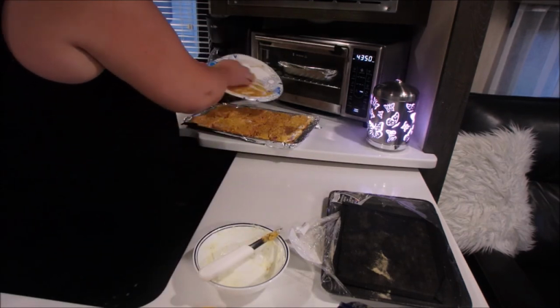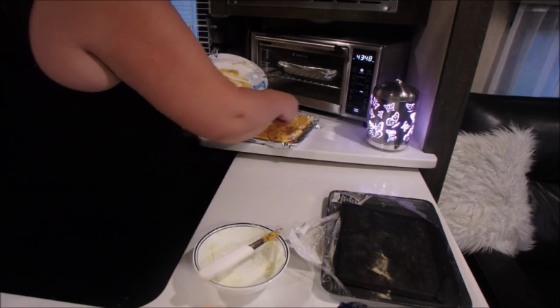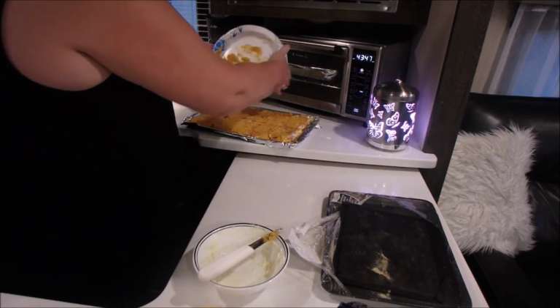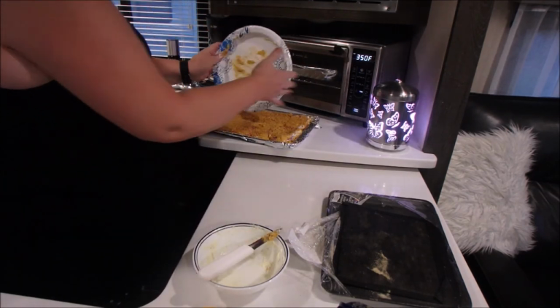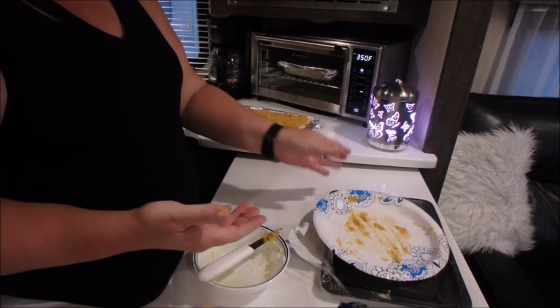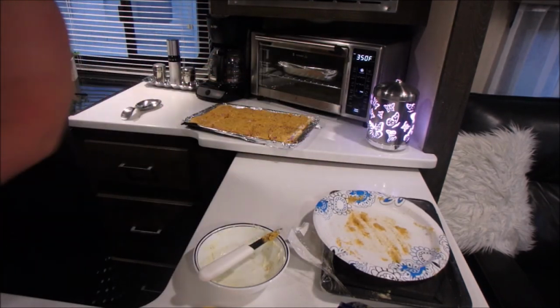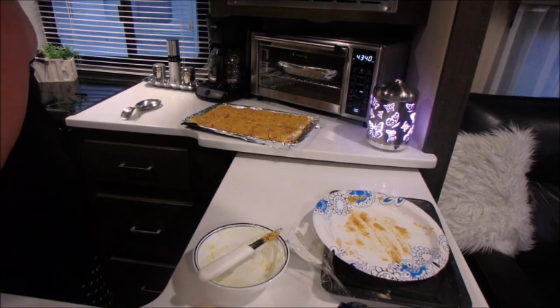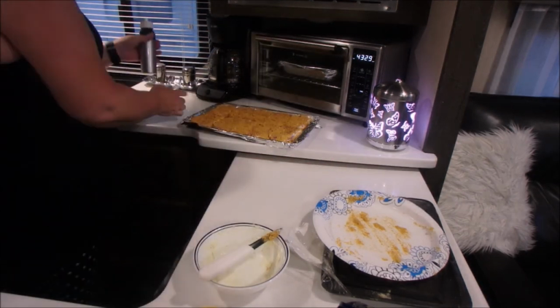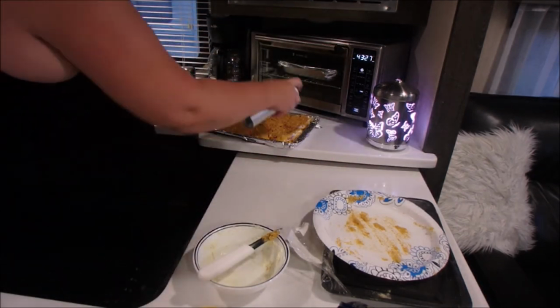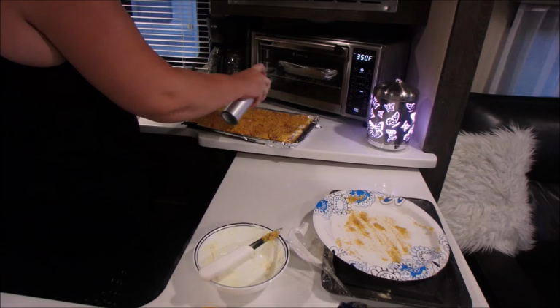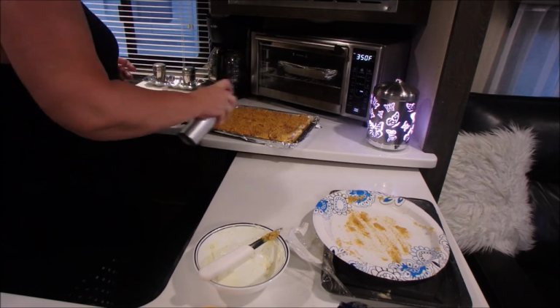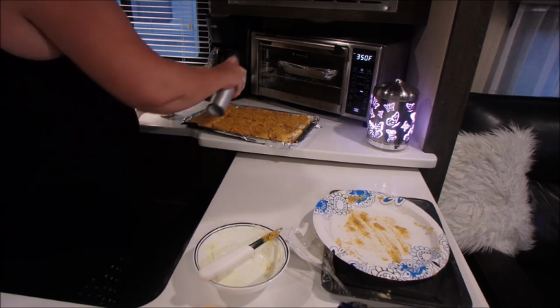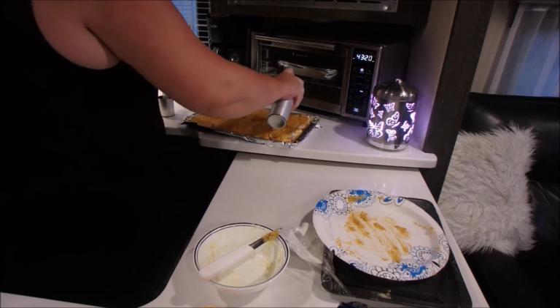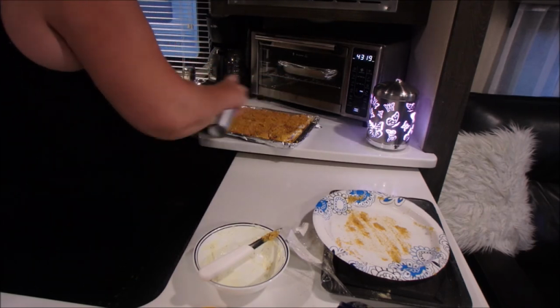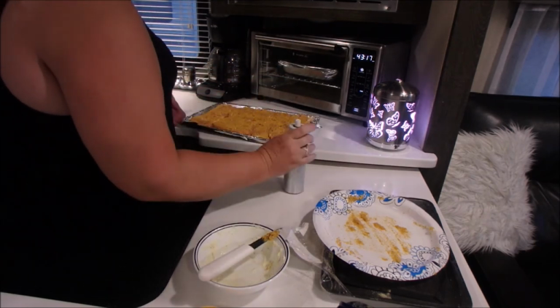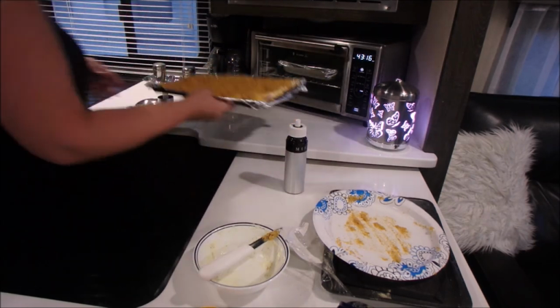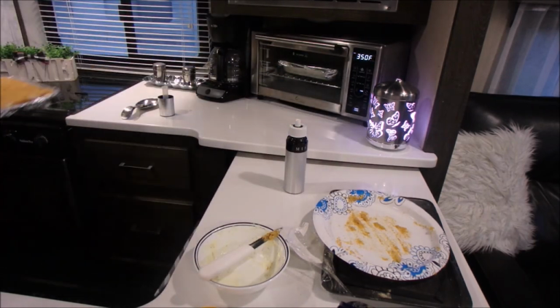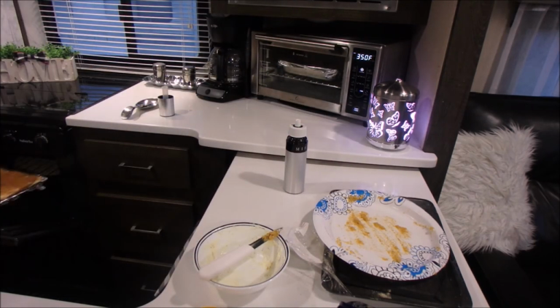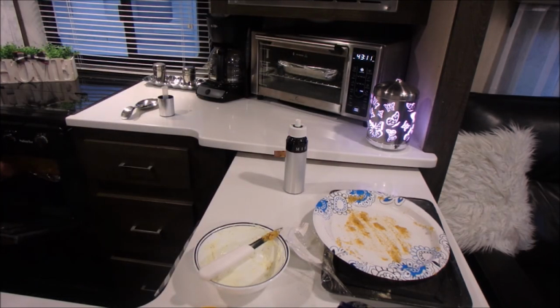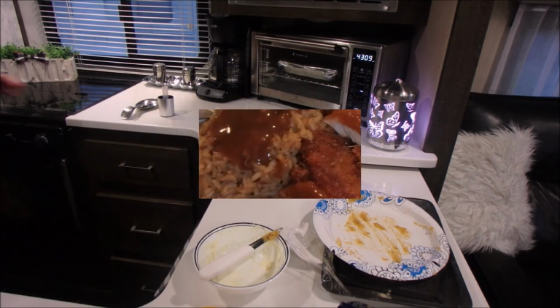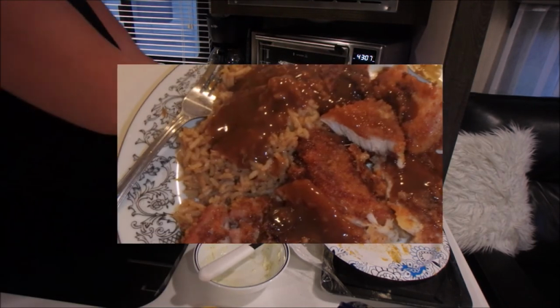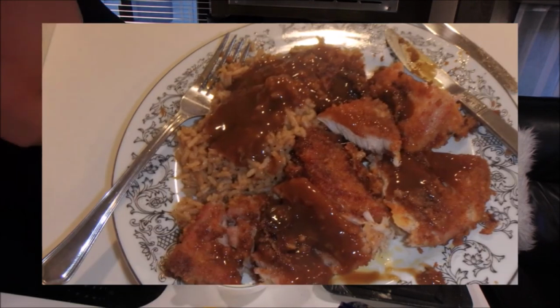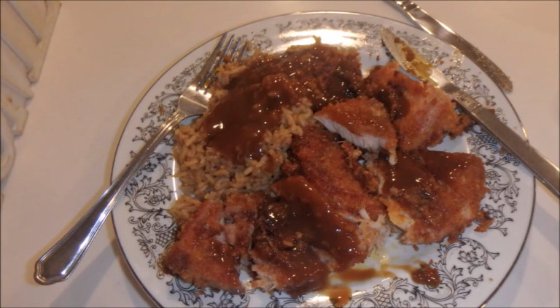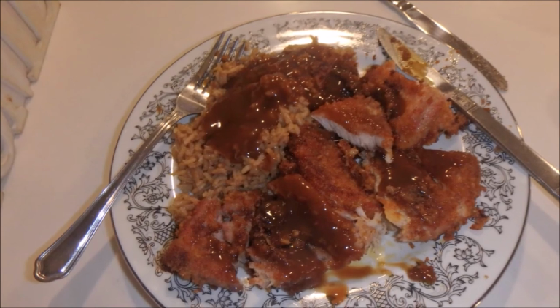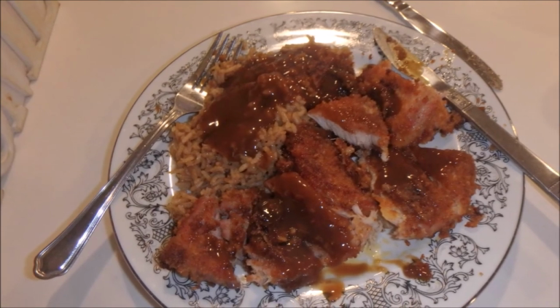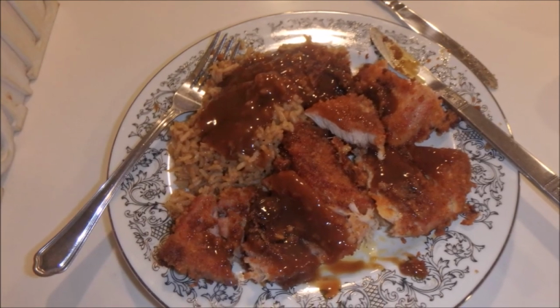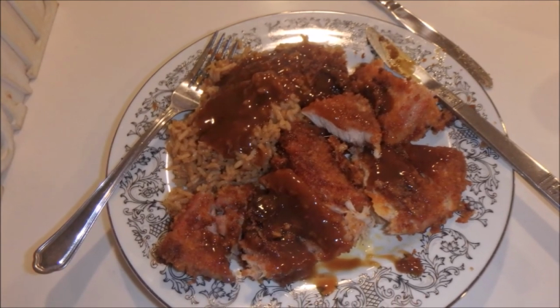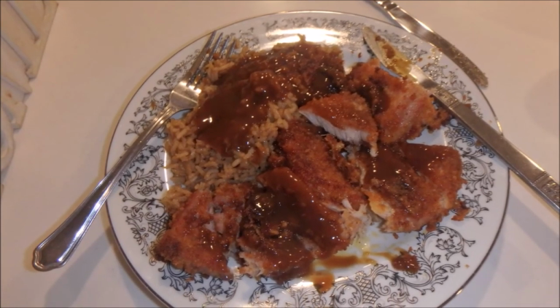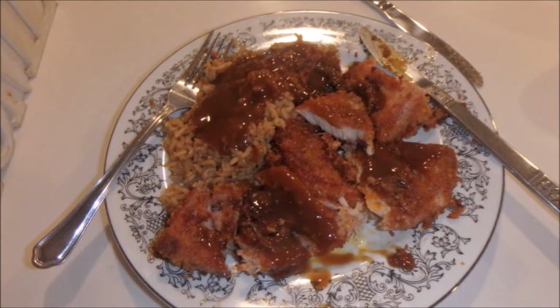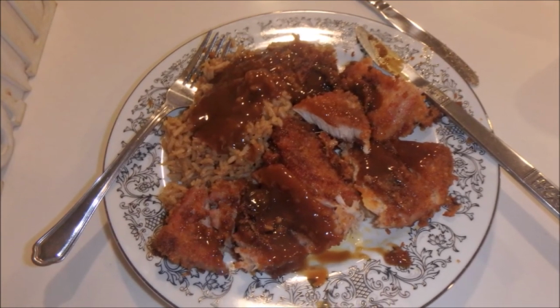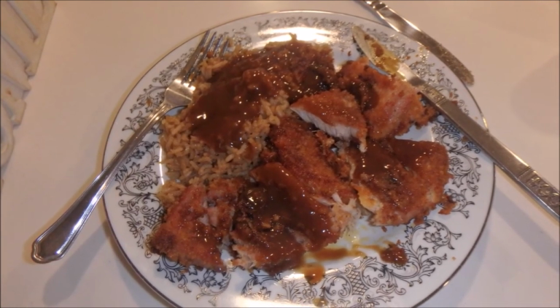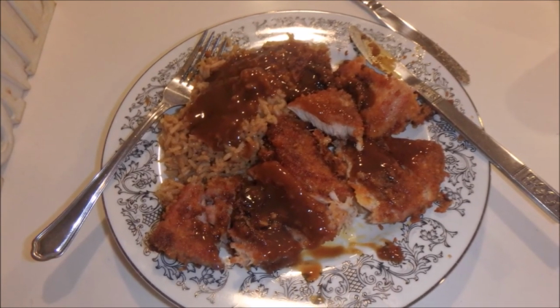Just sprinkle the rest of the topping on top, spray them with some olive oil, and in they go. It was a delicious meal and here are your ingredients.